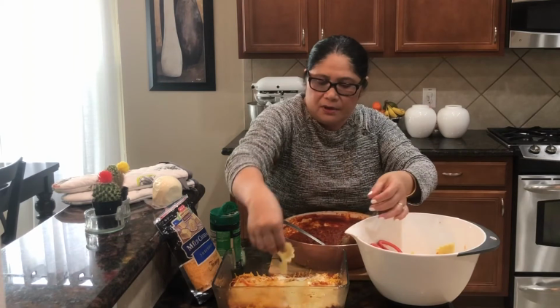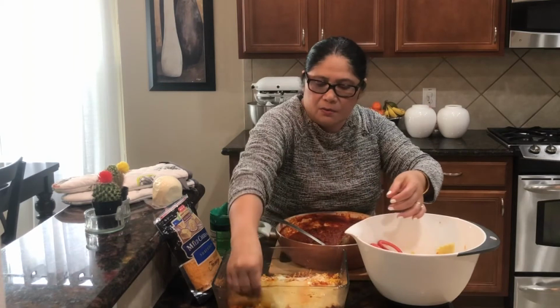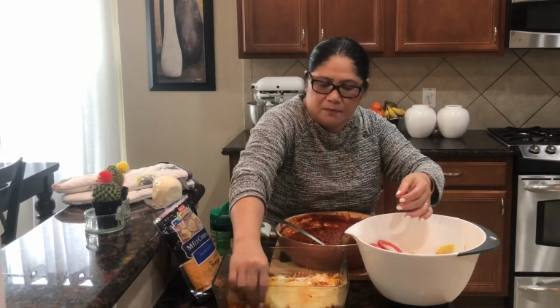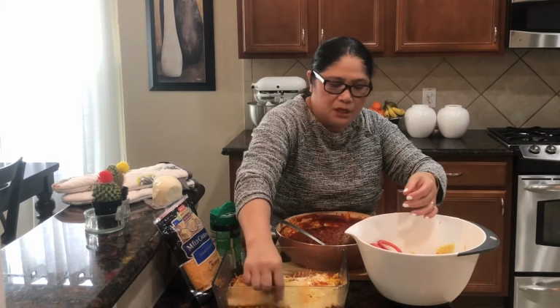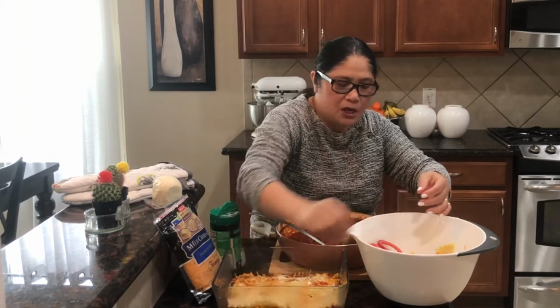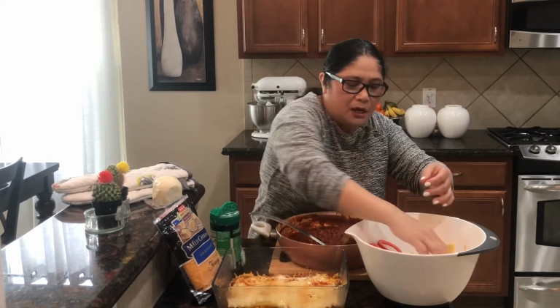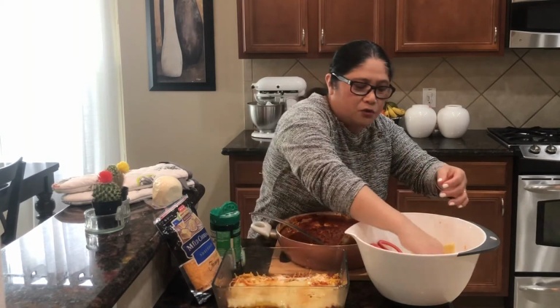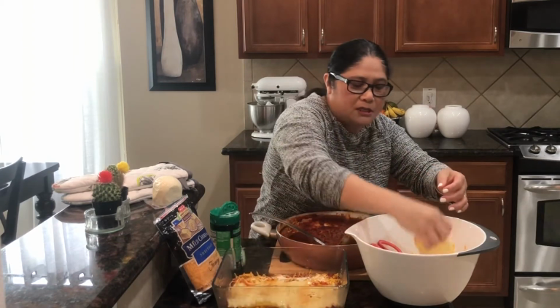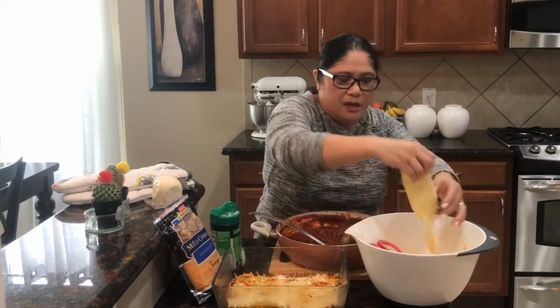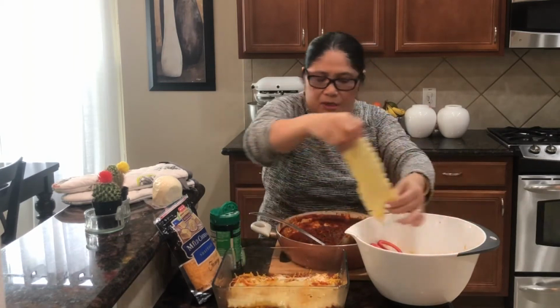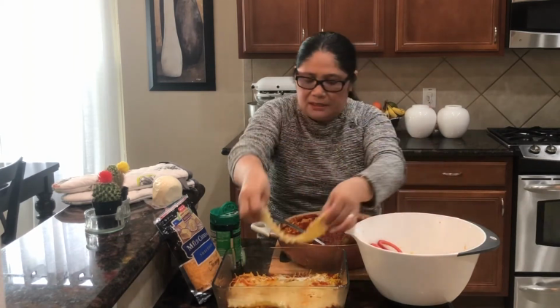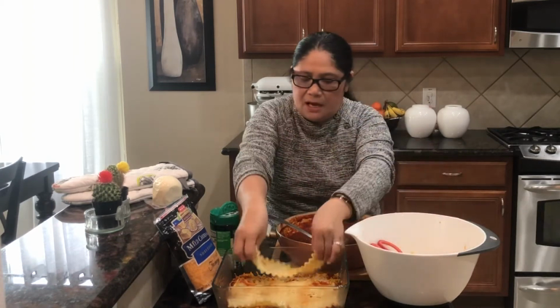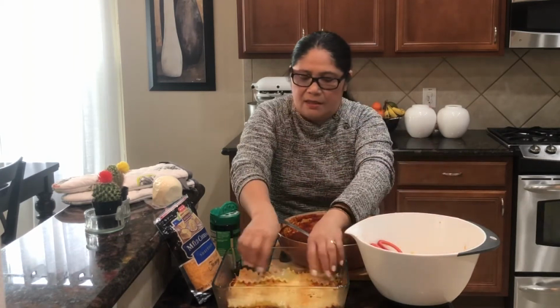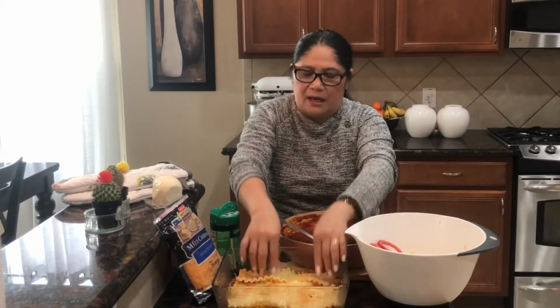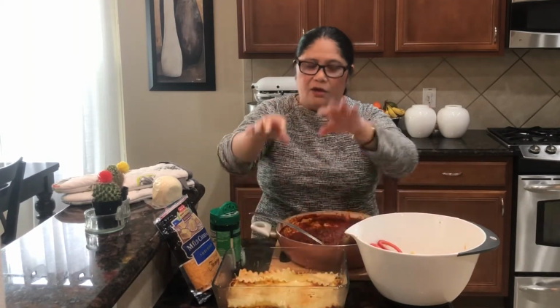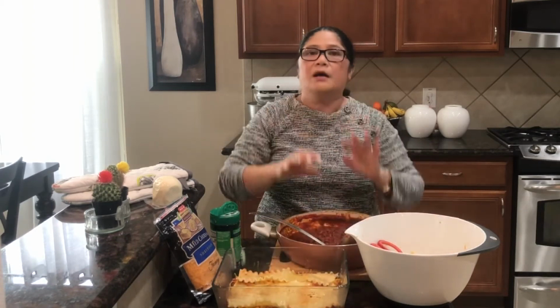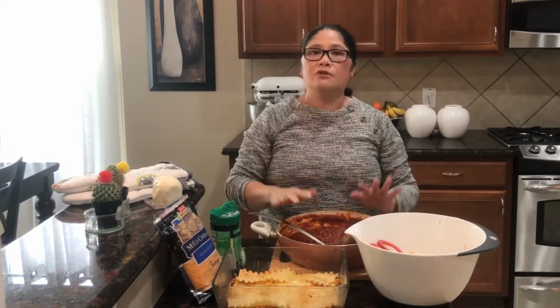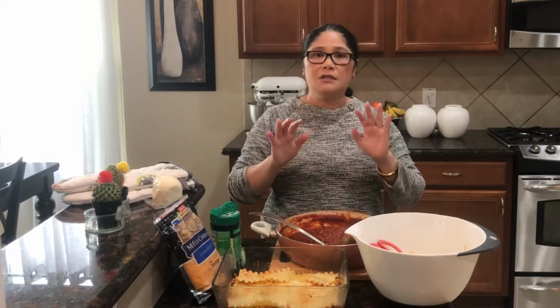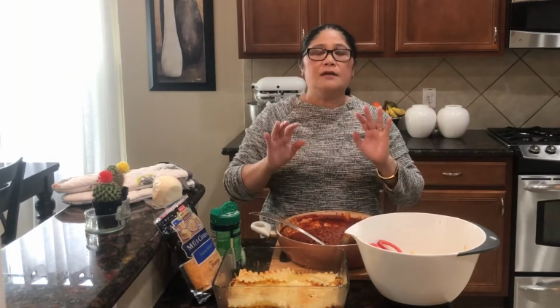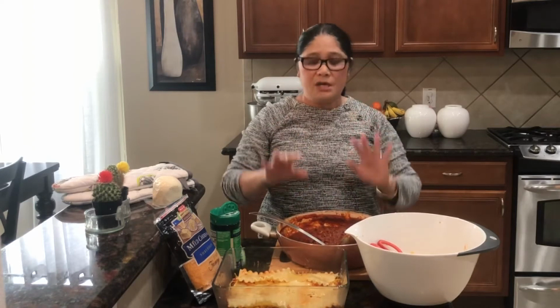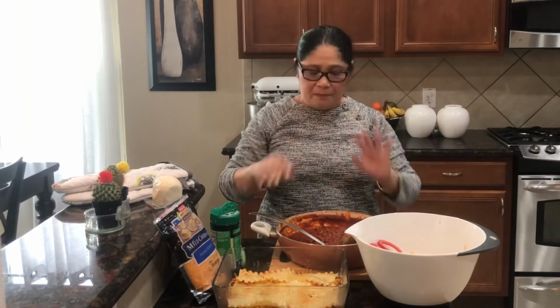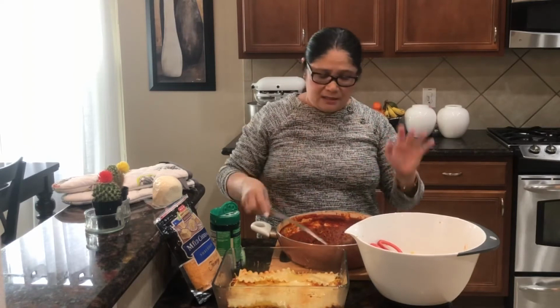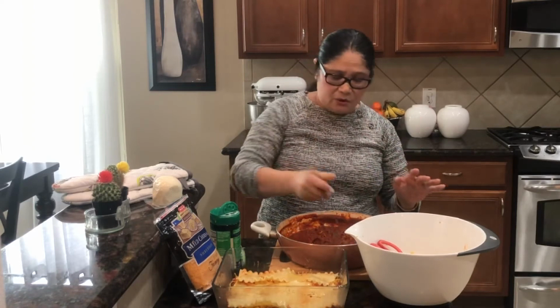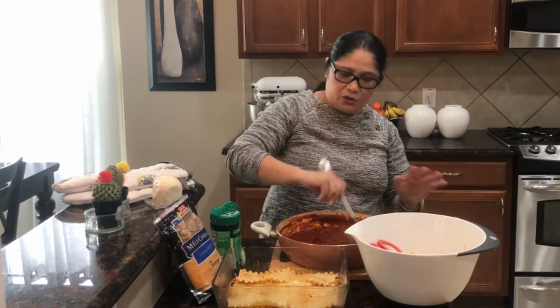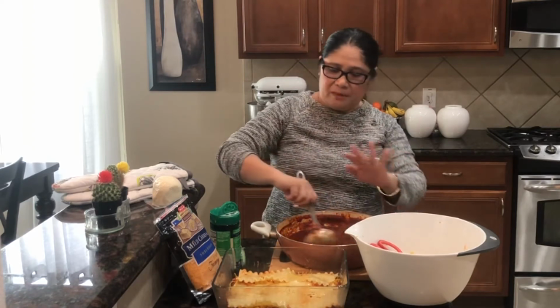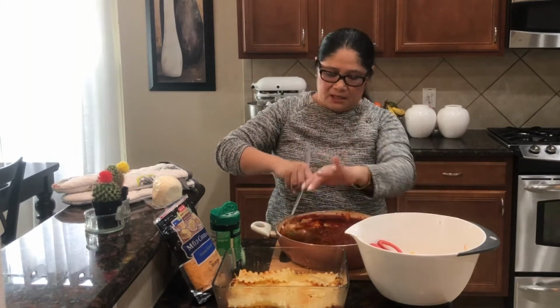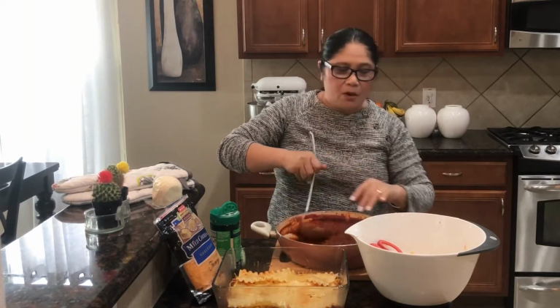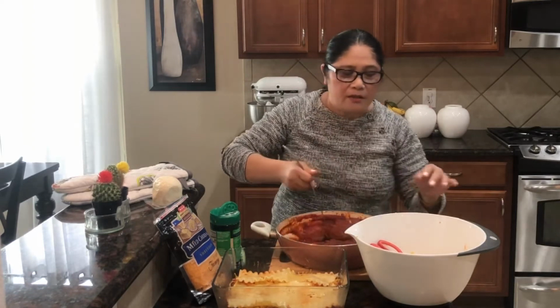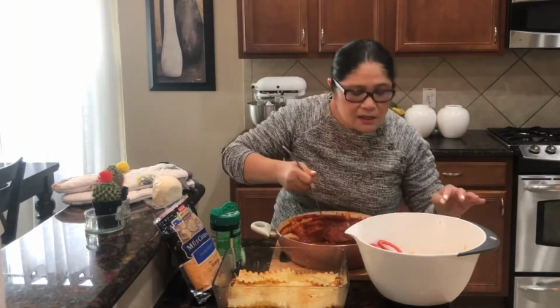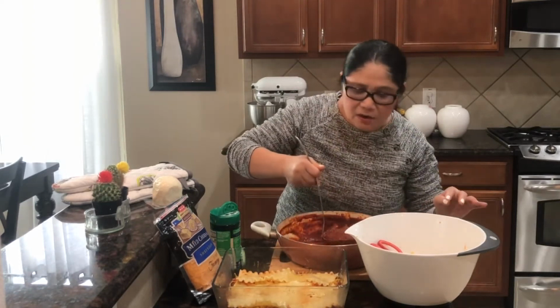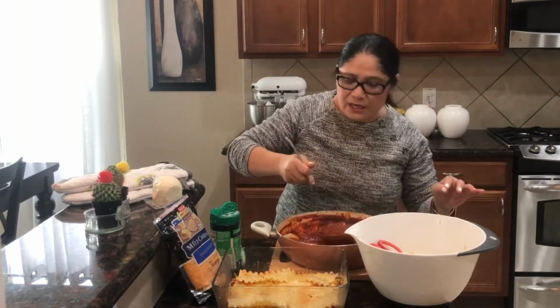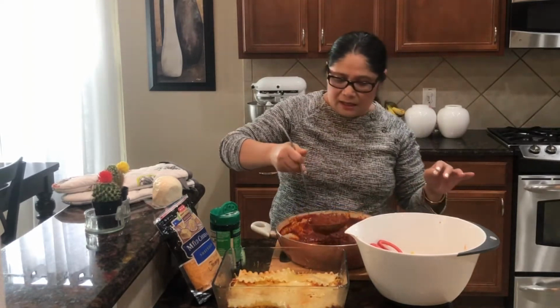Very simple lang siya. You just layer the pasta and then layer sauce, cheese, pasta - sauce, cheese, pasta. So that is our second layer.